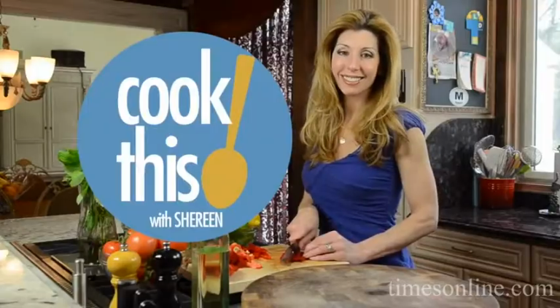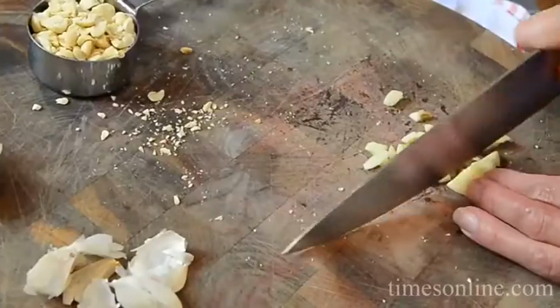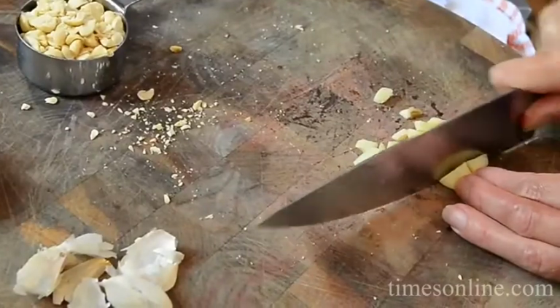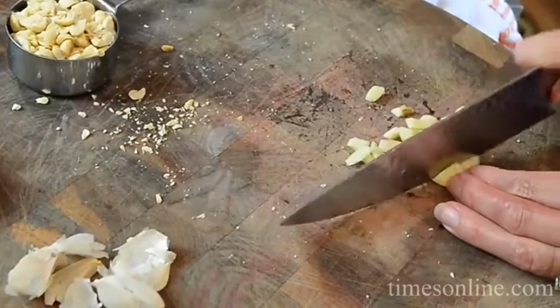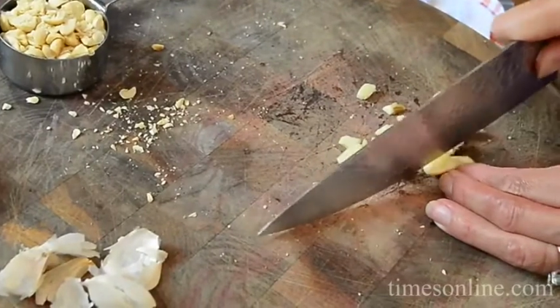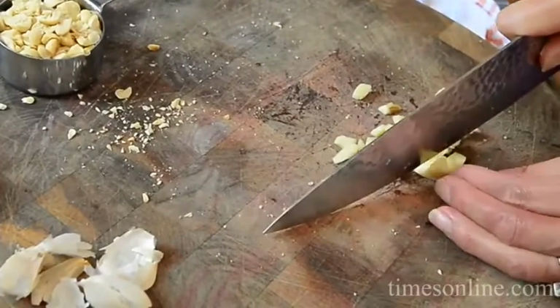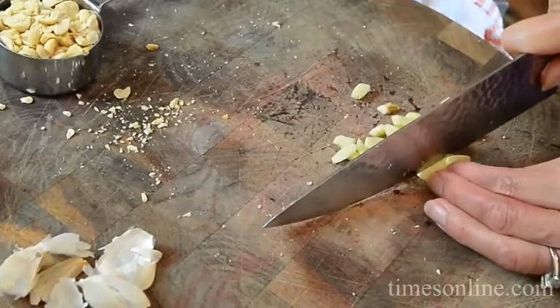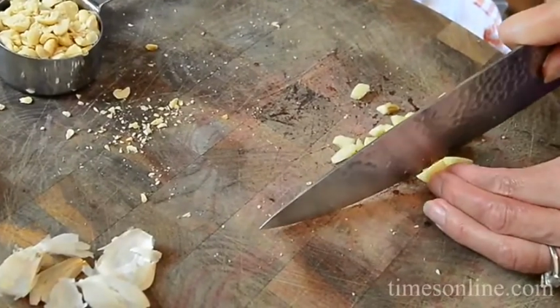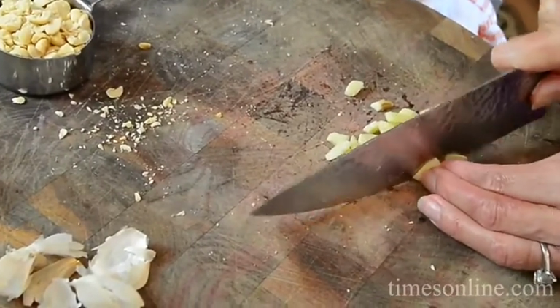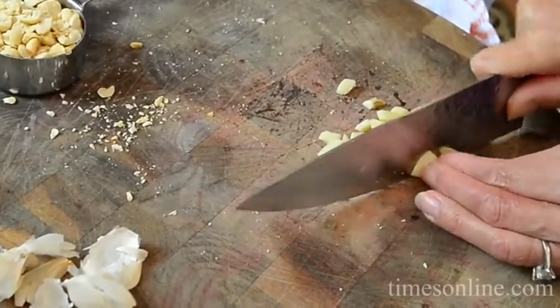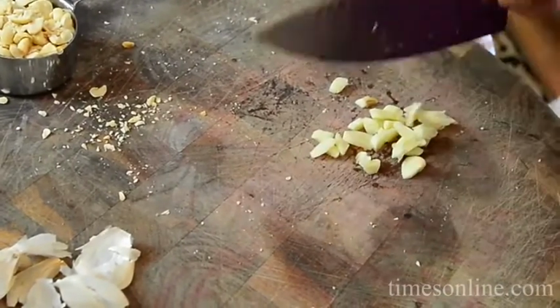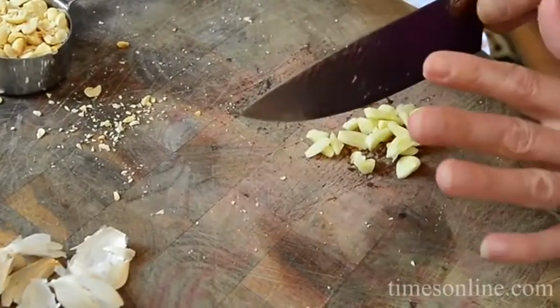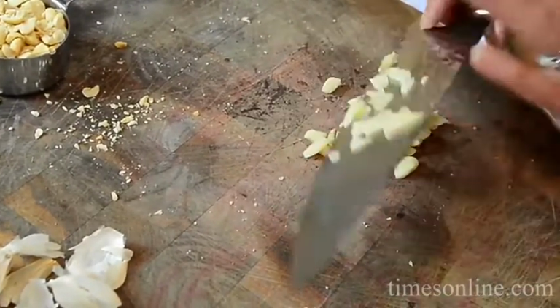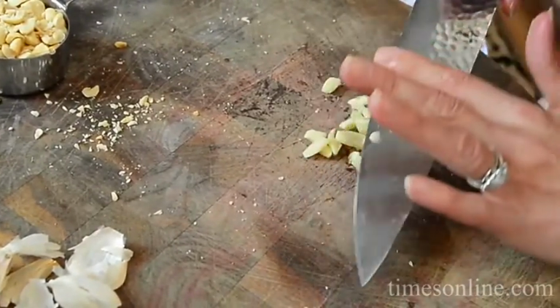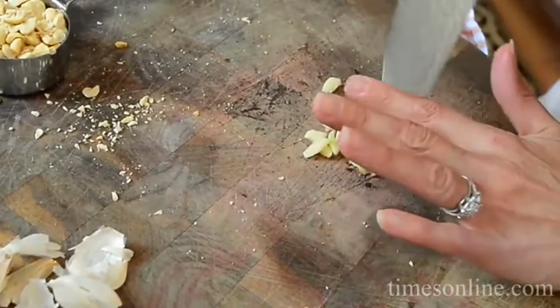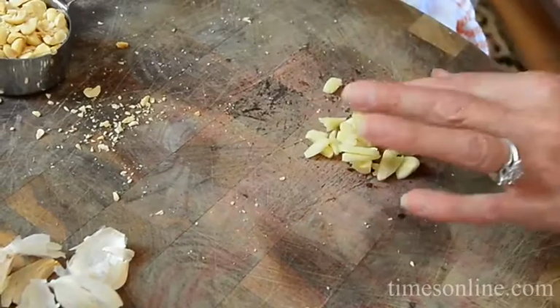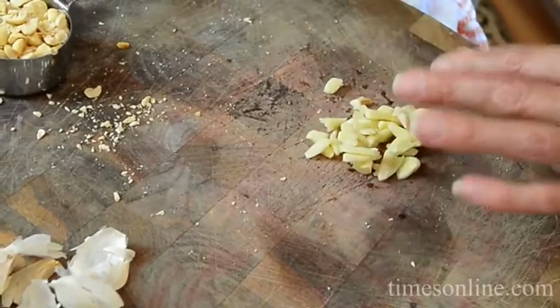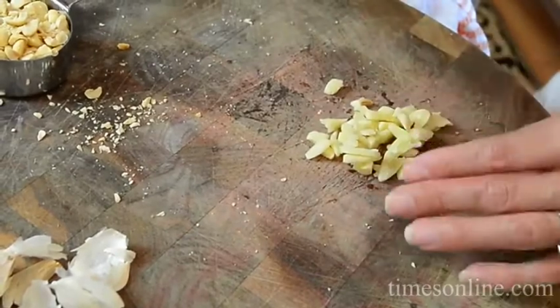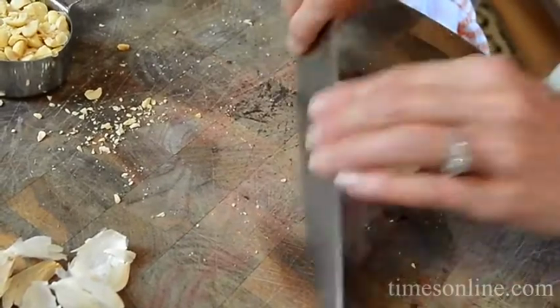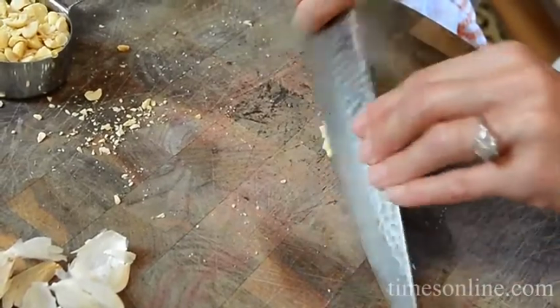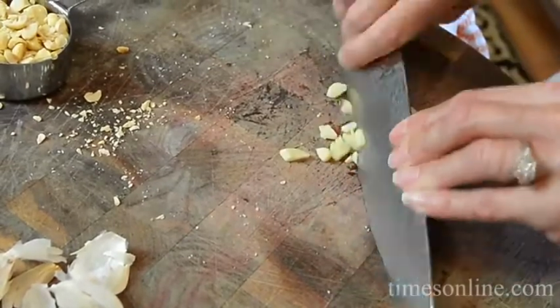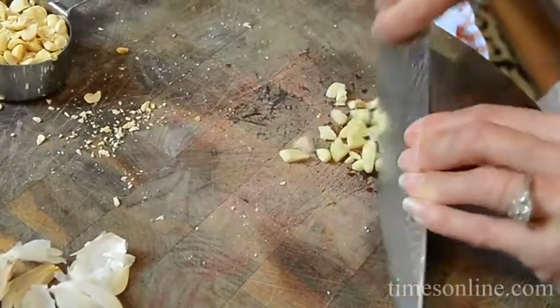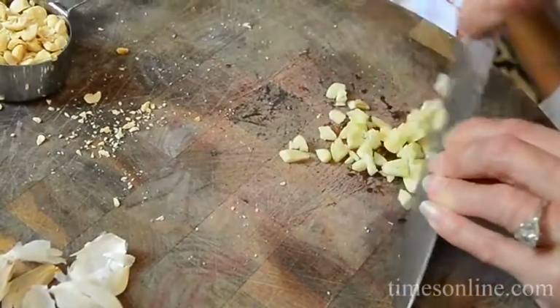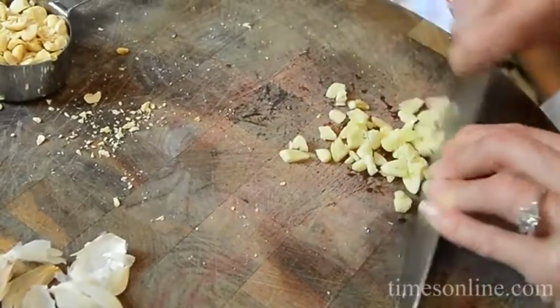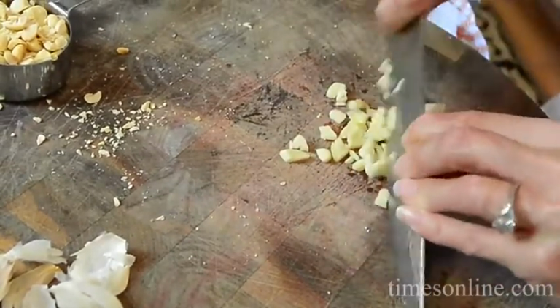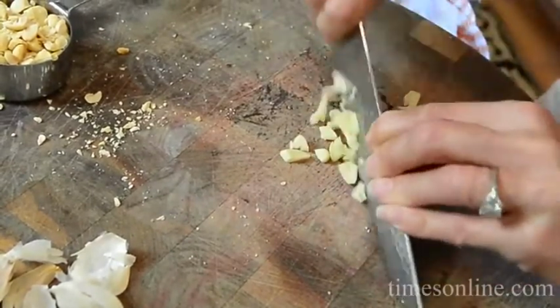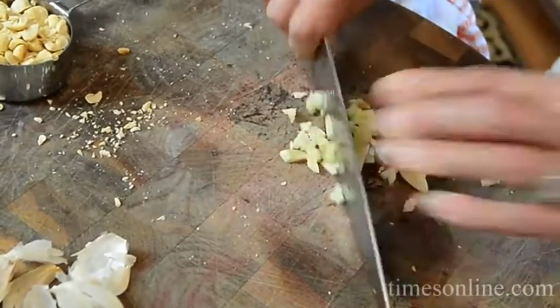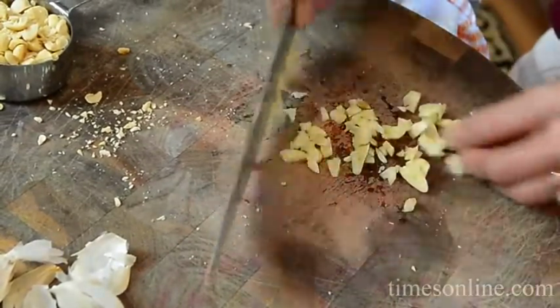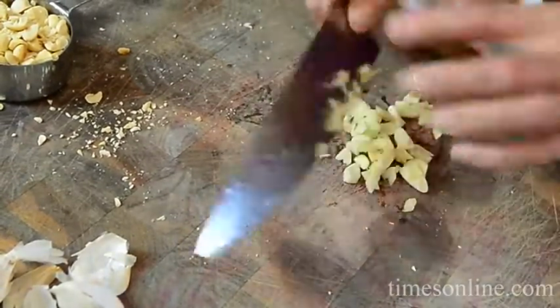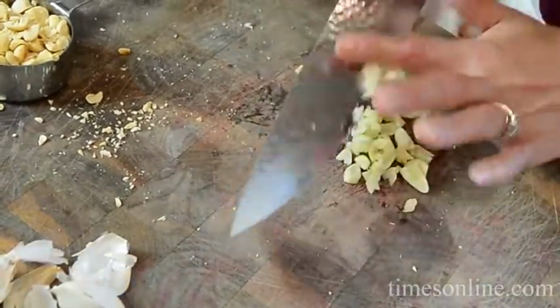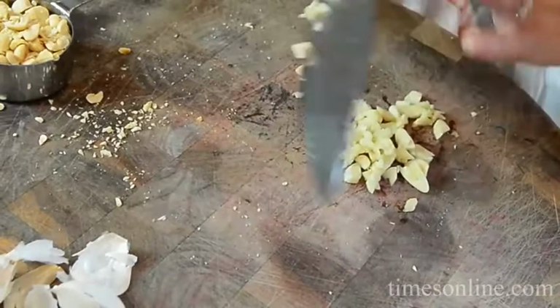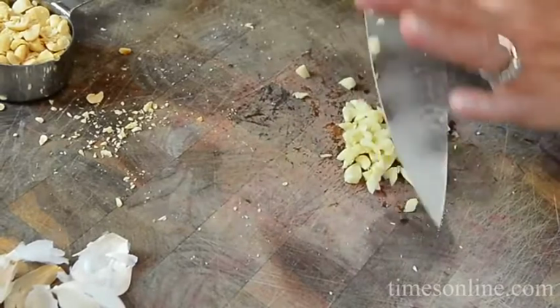I have my chicken marinating in the fridge — just olive oil and garlic, just like I did for my flank steak chimichurri. It's a great little marinade you can use for so many other preparations.